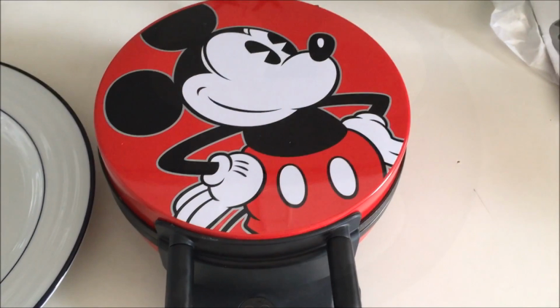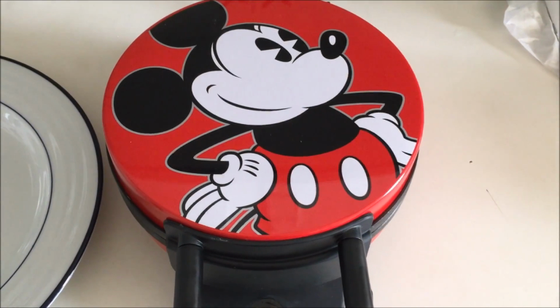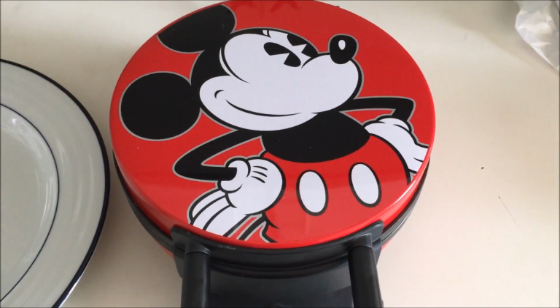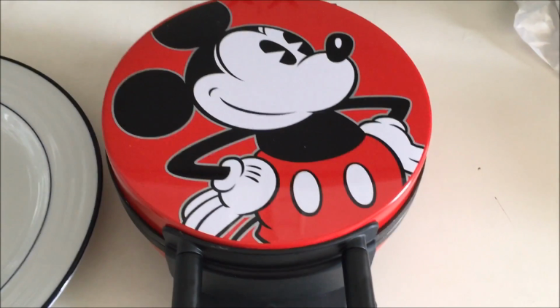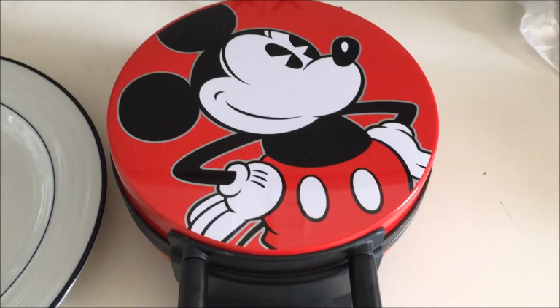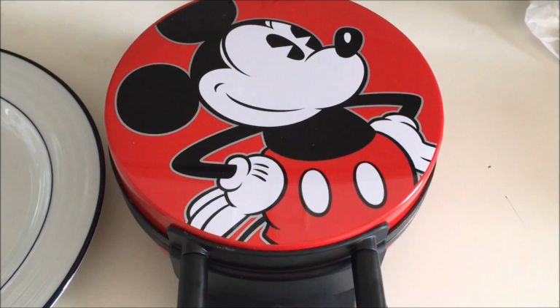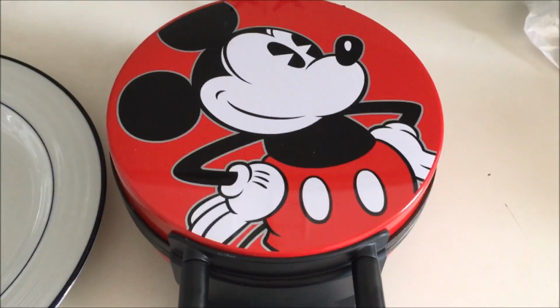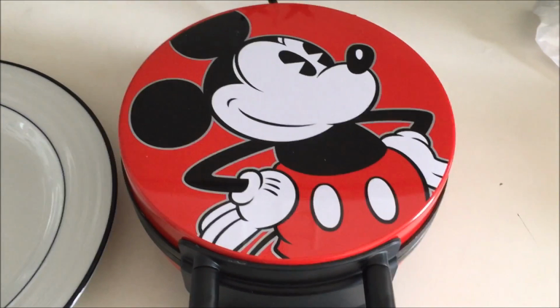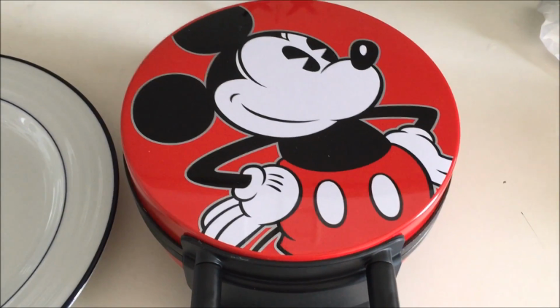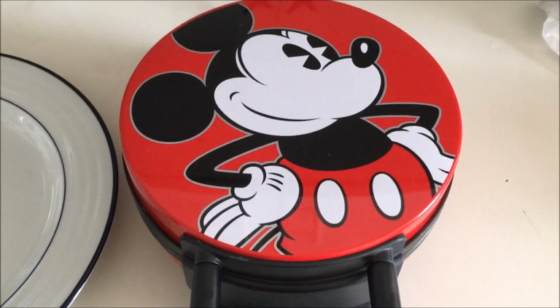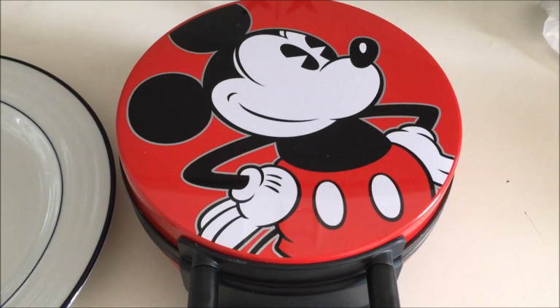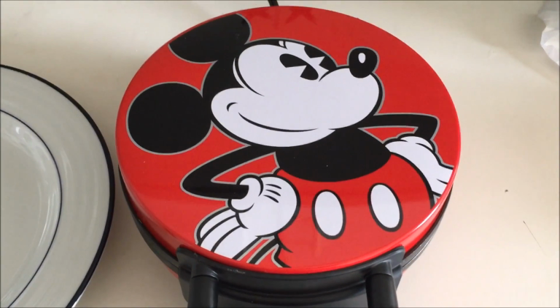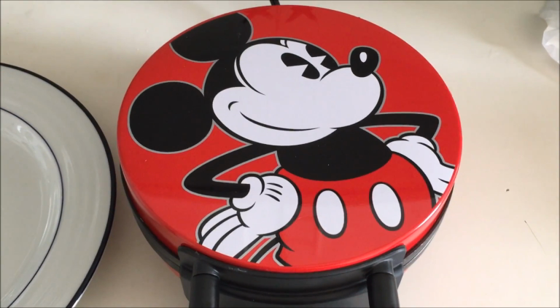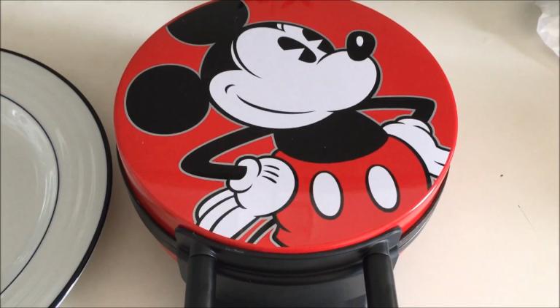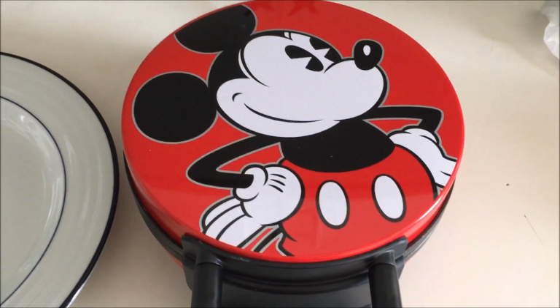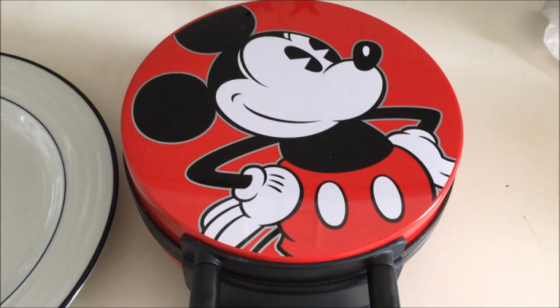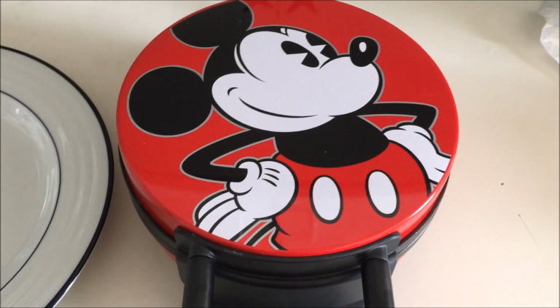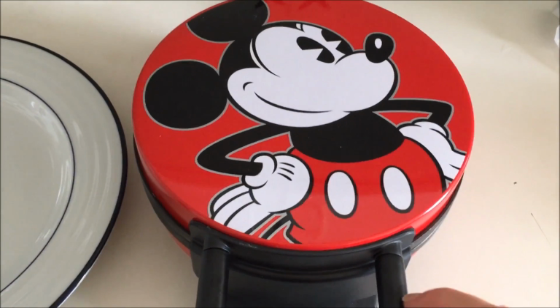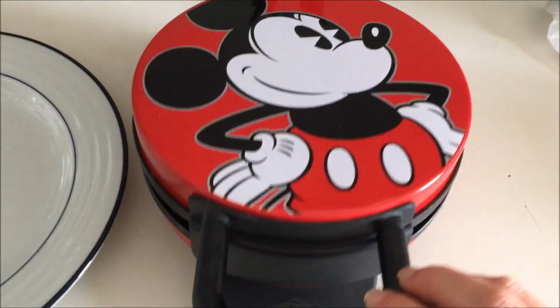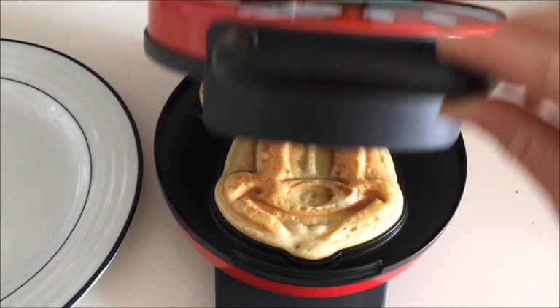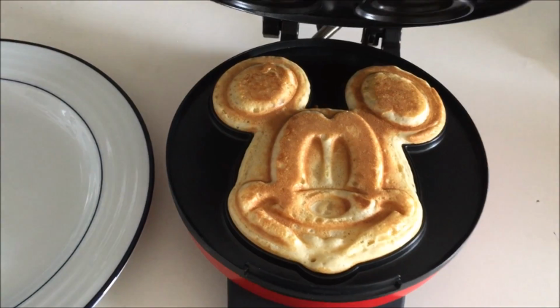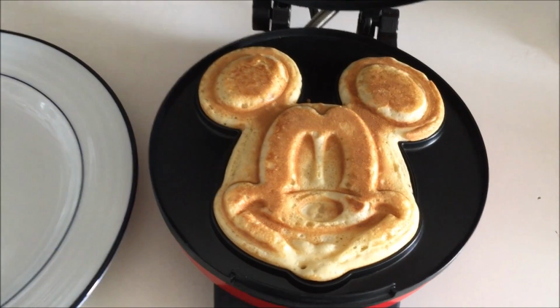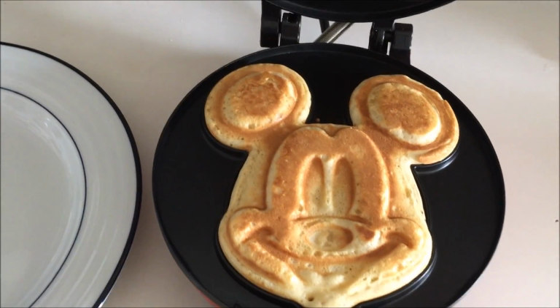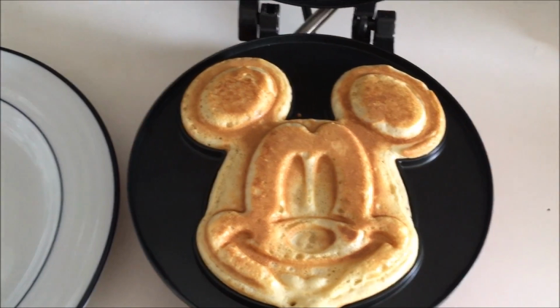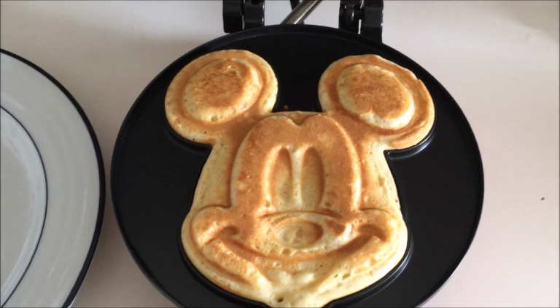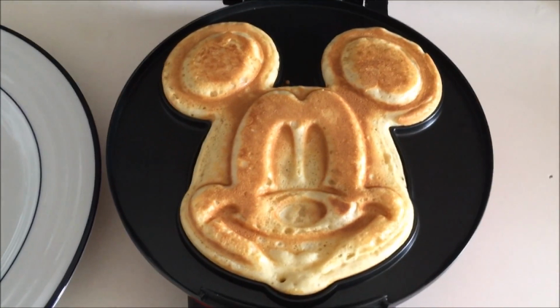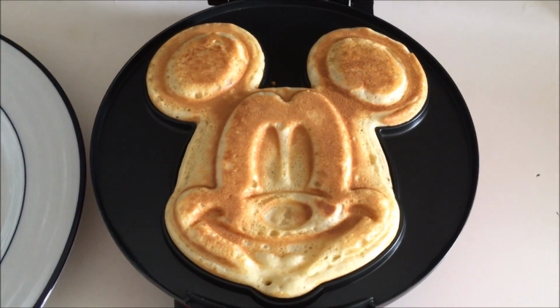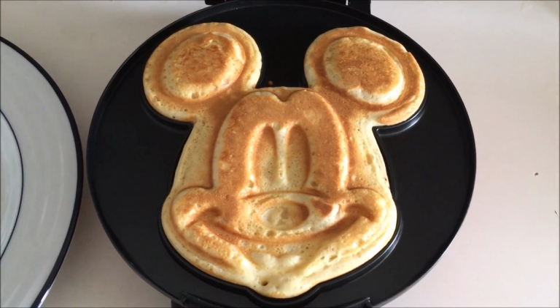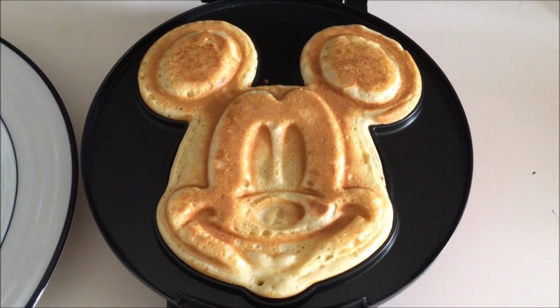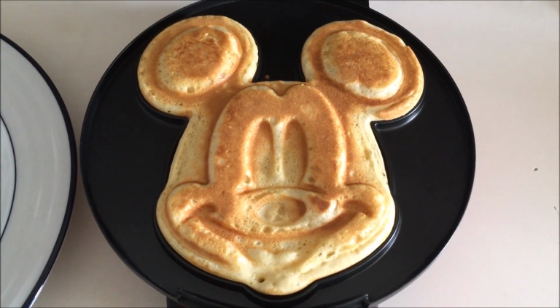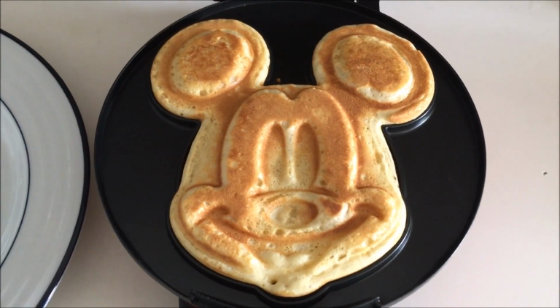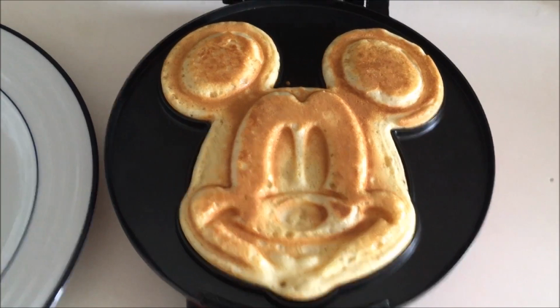Okay so the instructions for the Mickey Mouse Disney waffle maker said that it takes about three to six minutes for the waffles to cook, so it's been about four minutes. I'm going to go ahead and open it up — and there's Mickey's face. It looks like they're pretty much done.